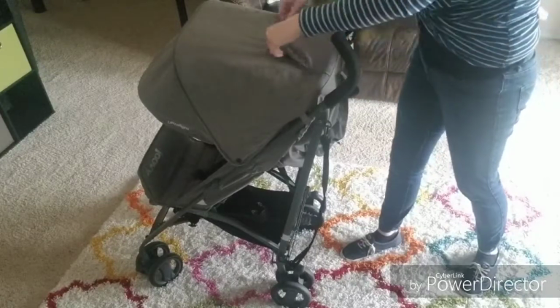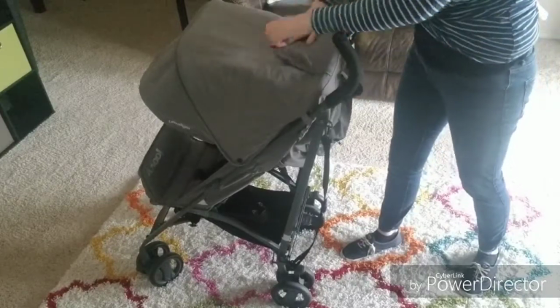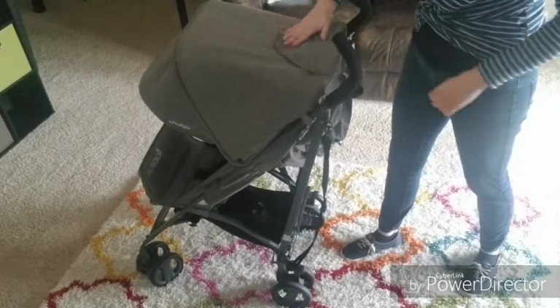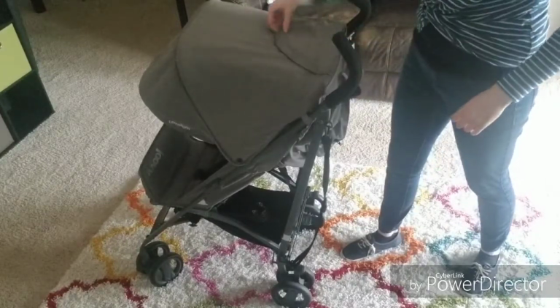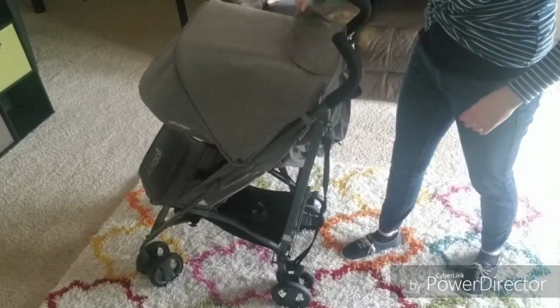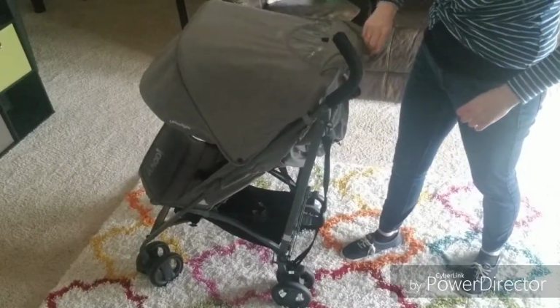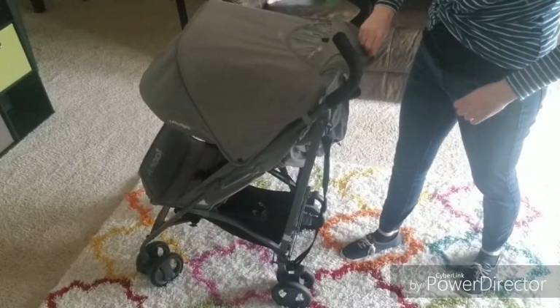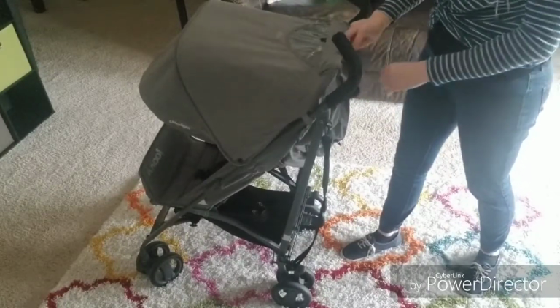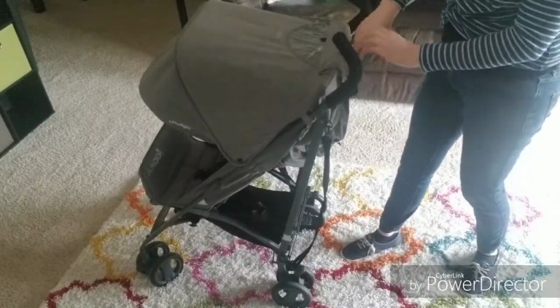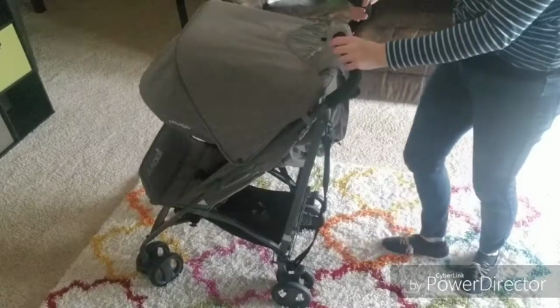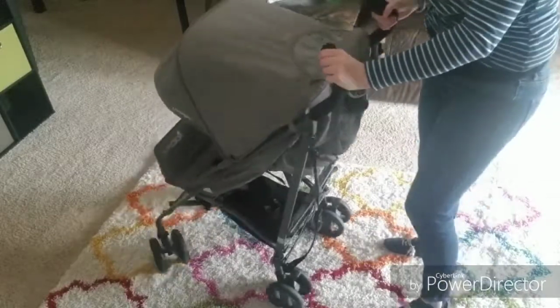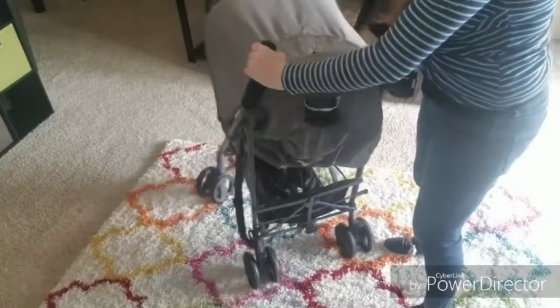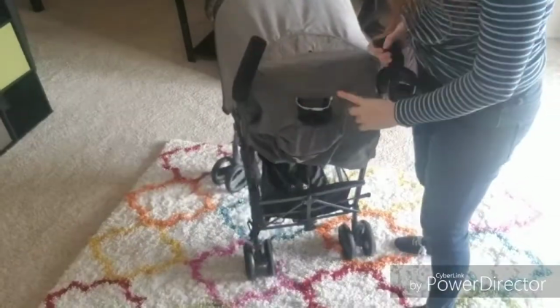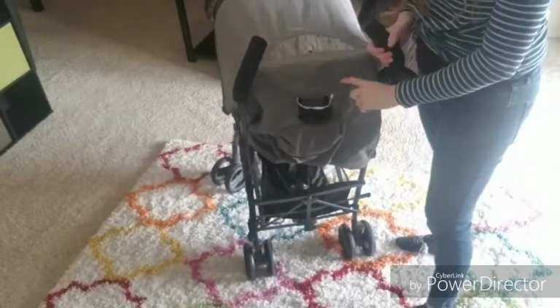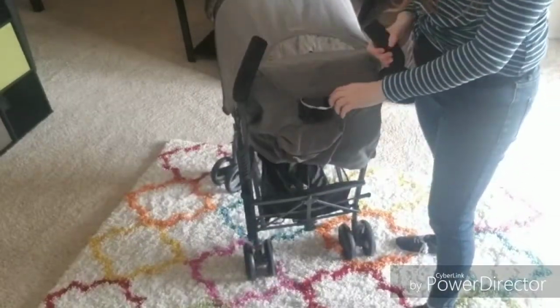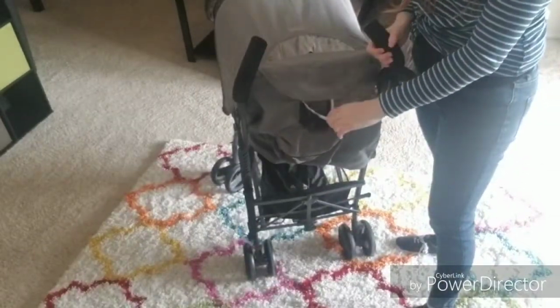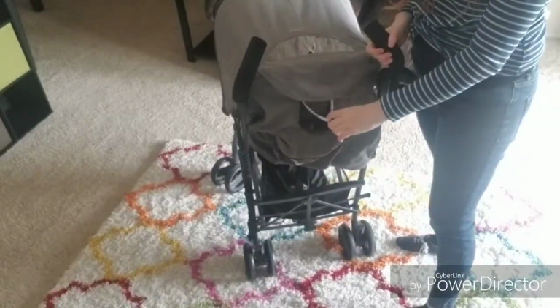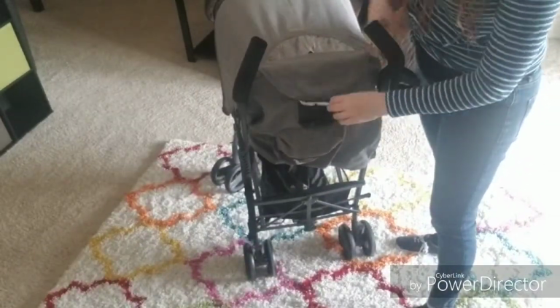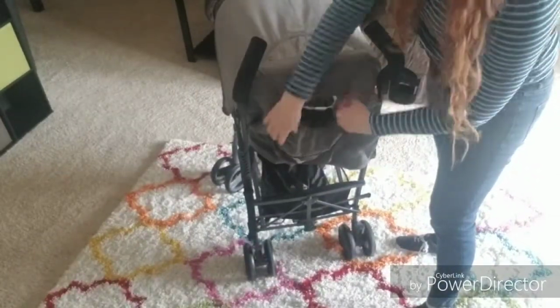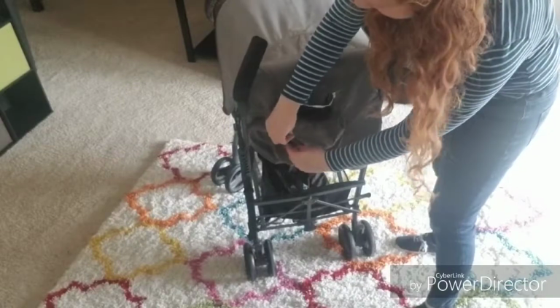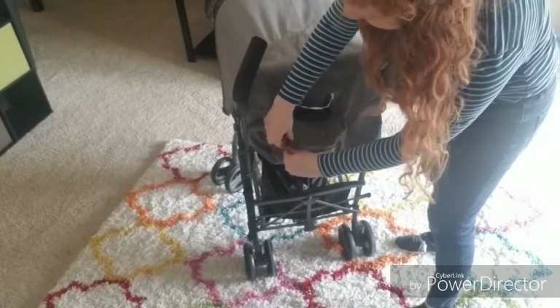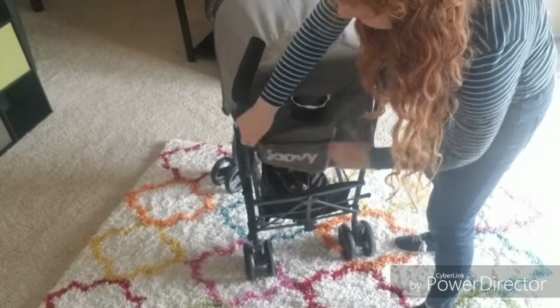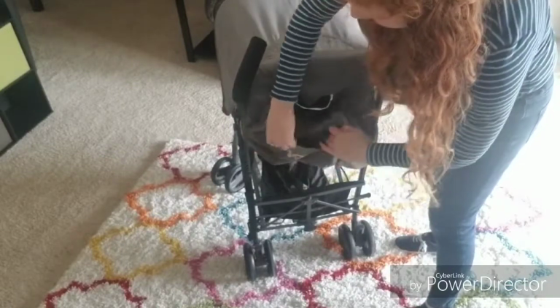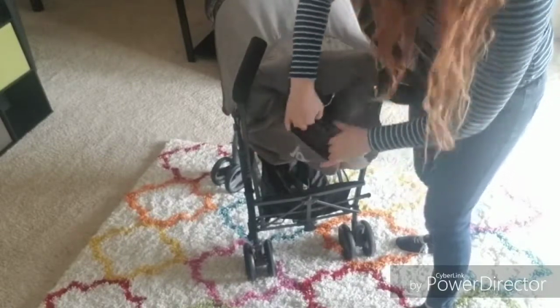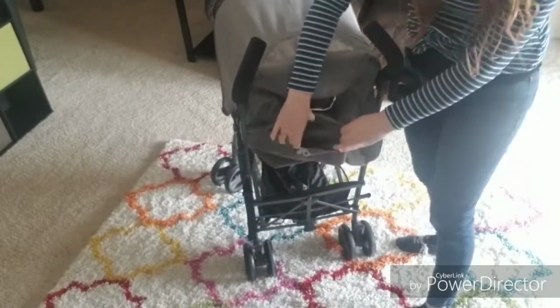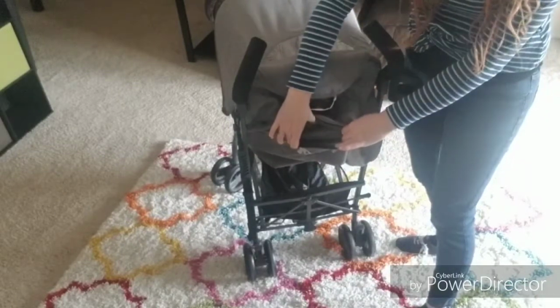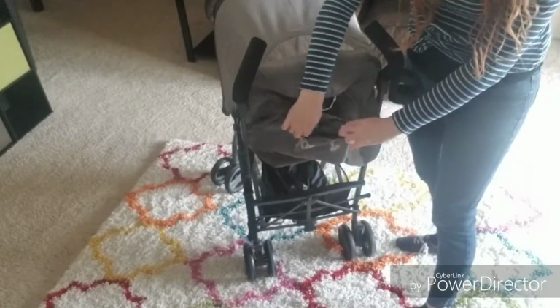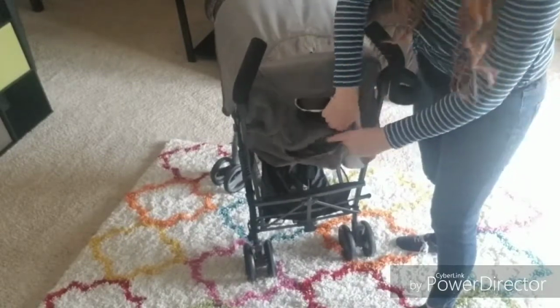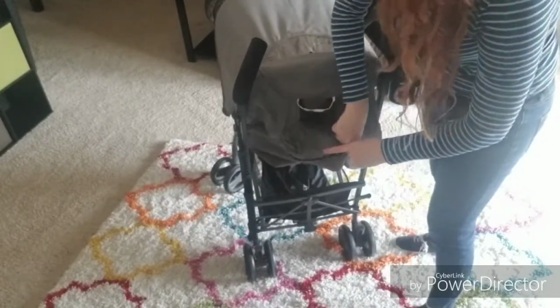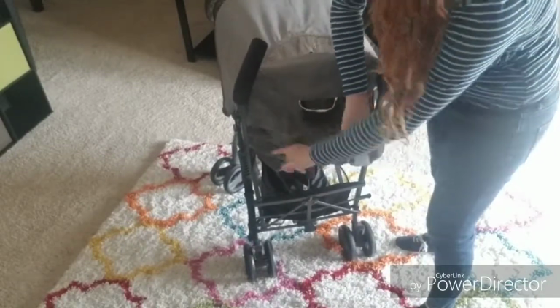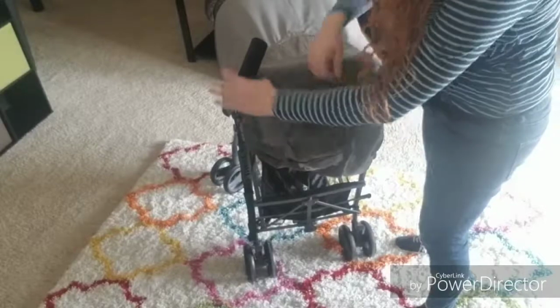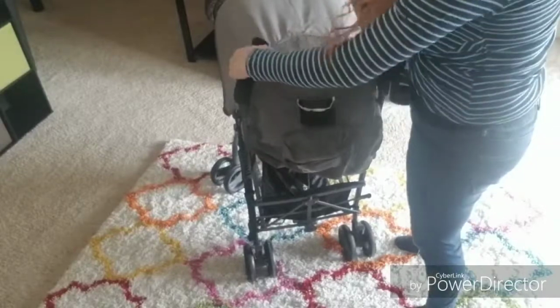It's UV 50 rated and even water resistant. It's also got this great peekaboo window. It does have a velcro closure and a plastic window, so not quite as nice as those upper-end mesh windows, but still adequate. It's also got a great bottle holder in the back as well as this big pocket for your wallet and keys, in addition to that parent cup holder there on the right.